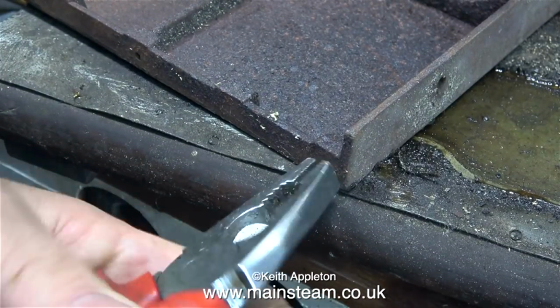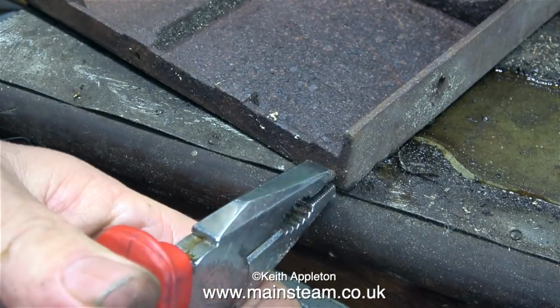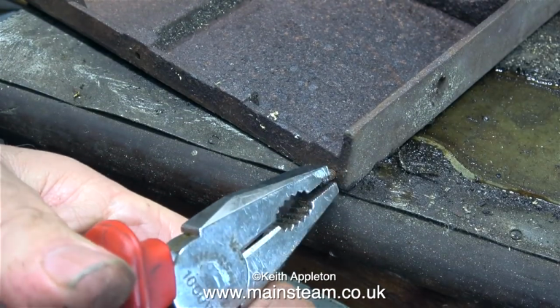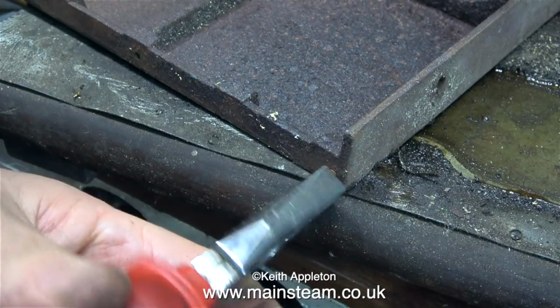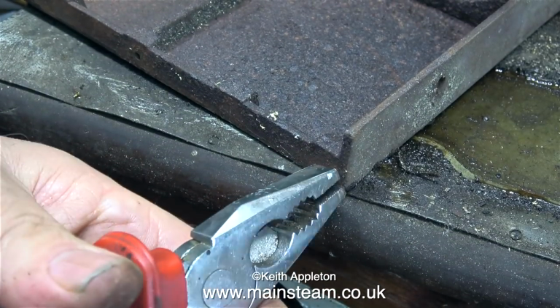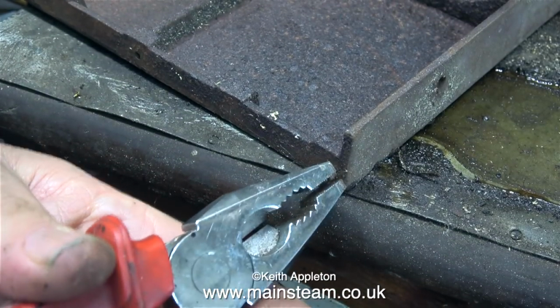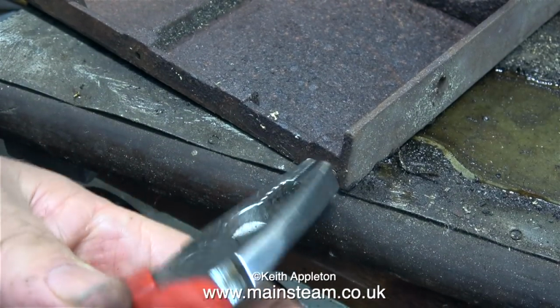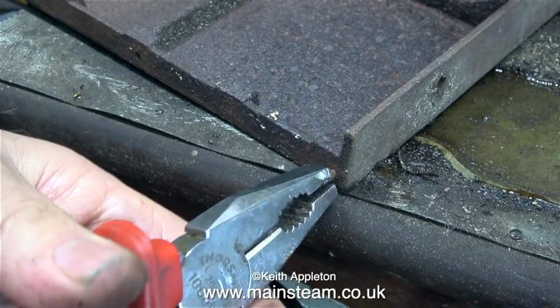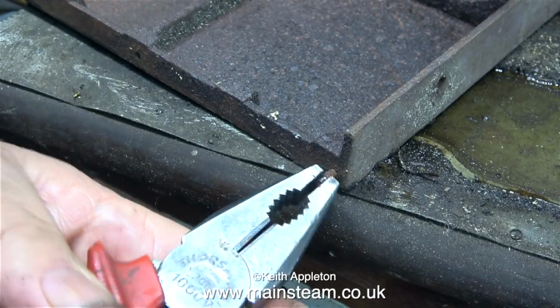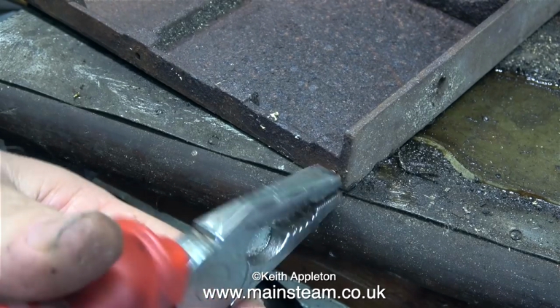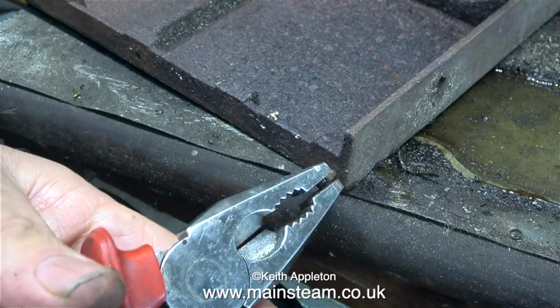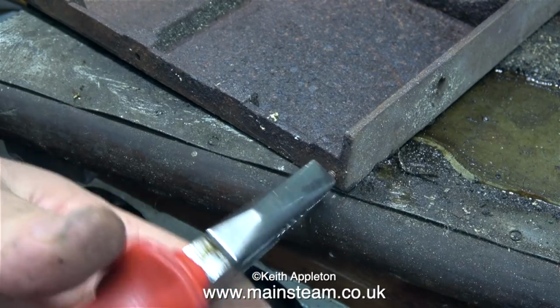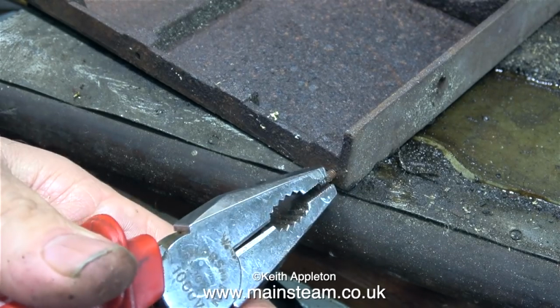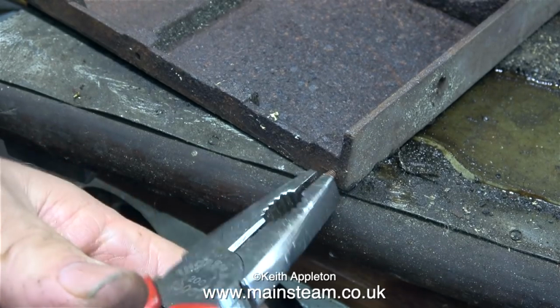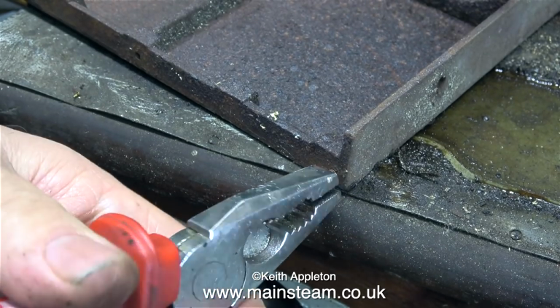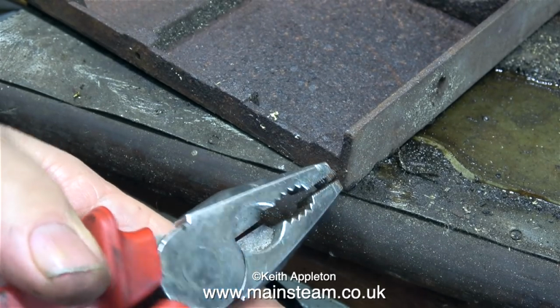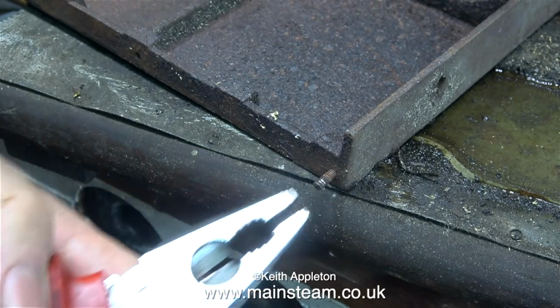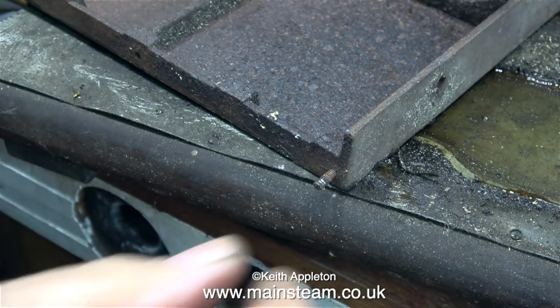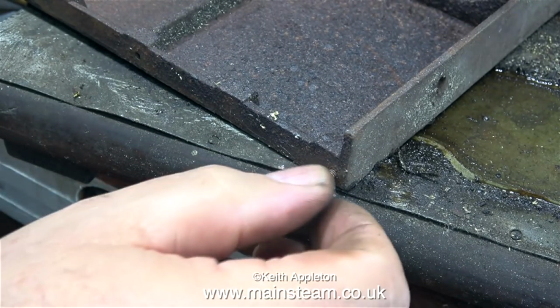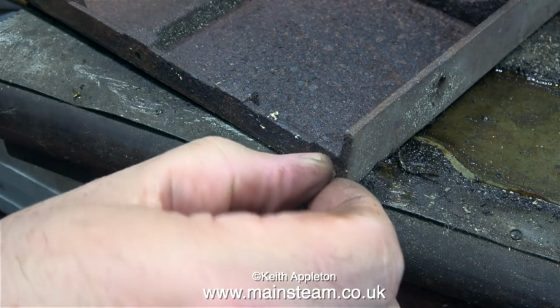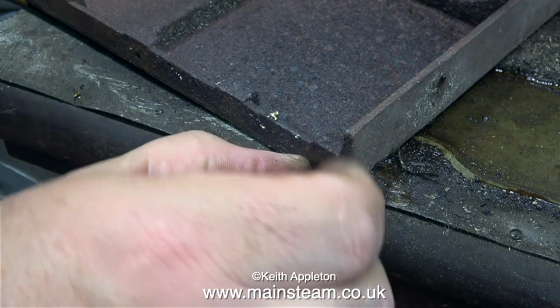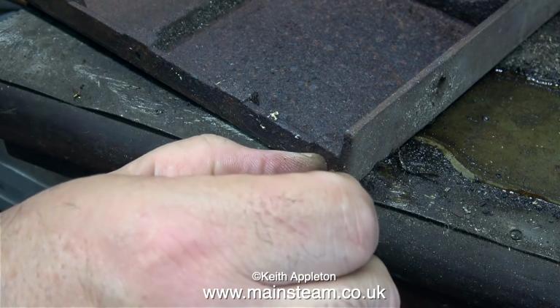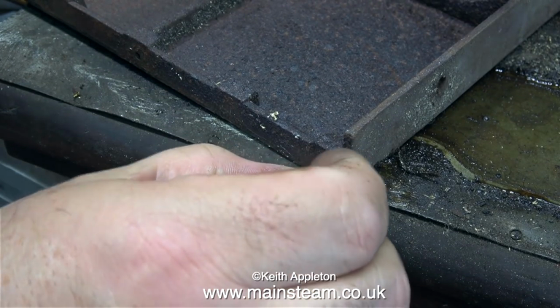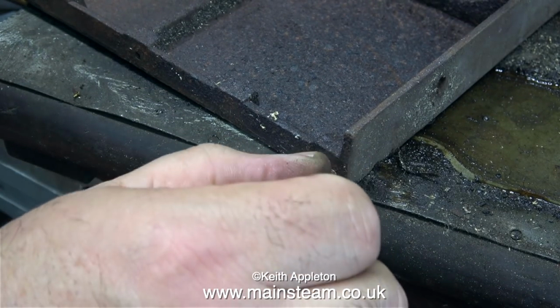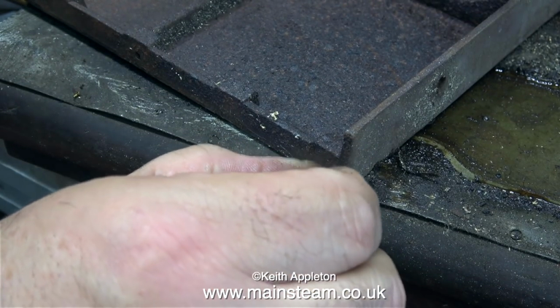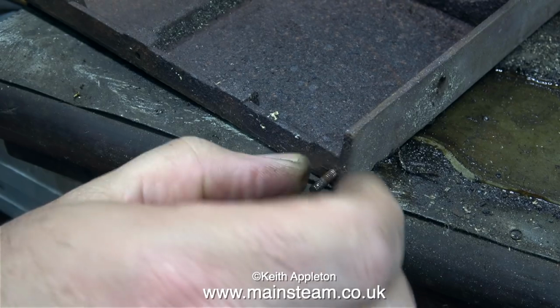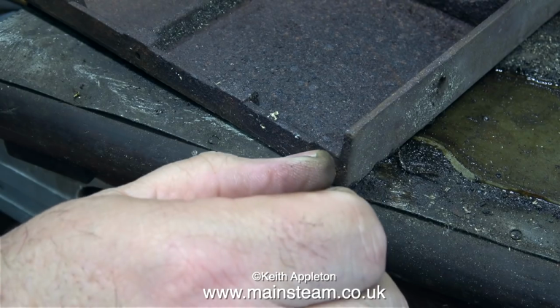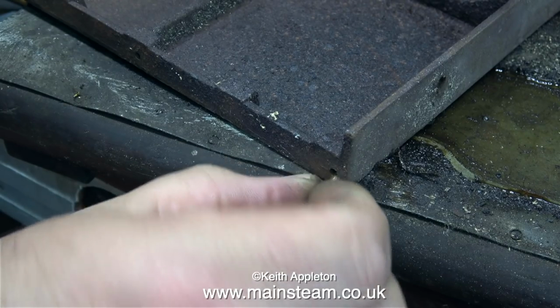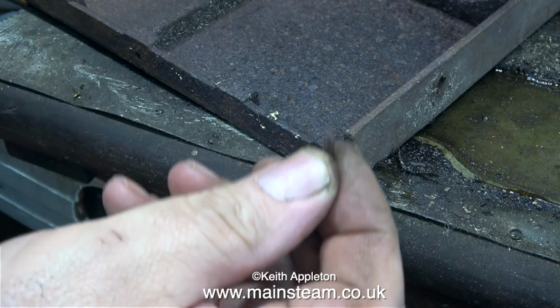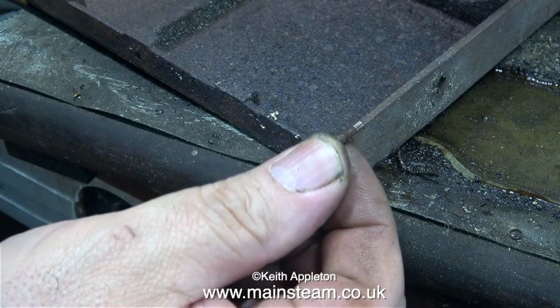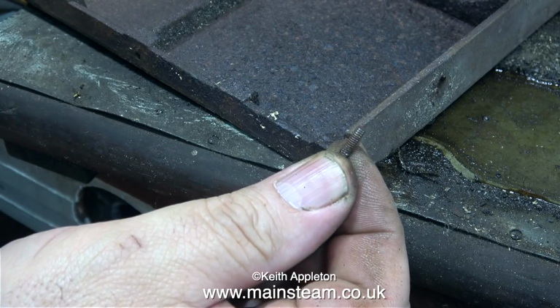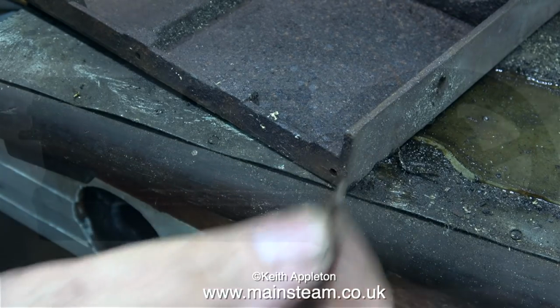This piece of cast iron is quite heavy. I did notice there was a sheared off bolt, so I thought this was a good time to remove it. I just used a pair of pliers, after which it was easy to remove.